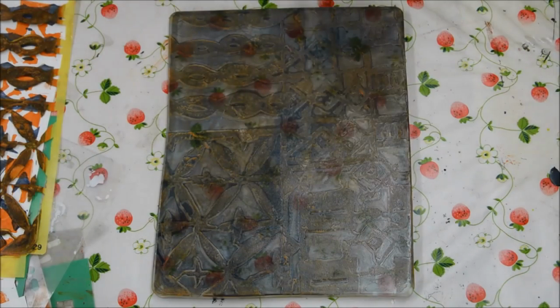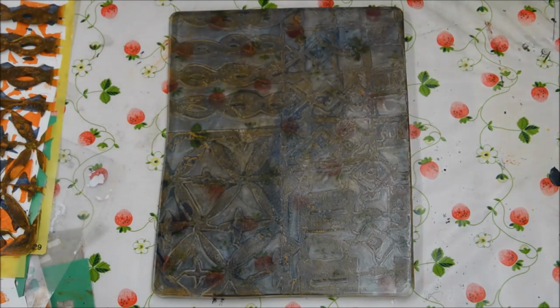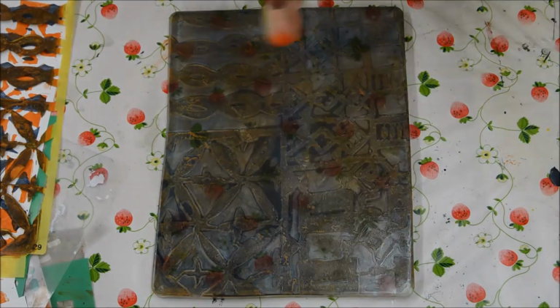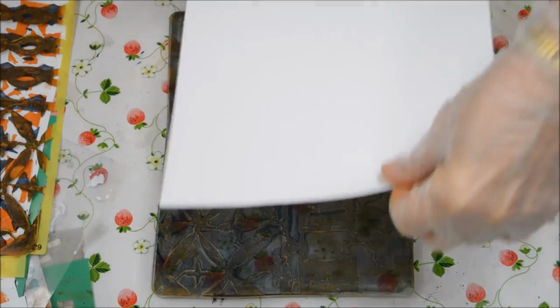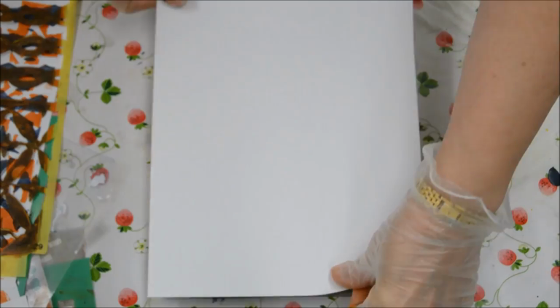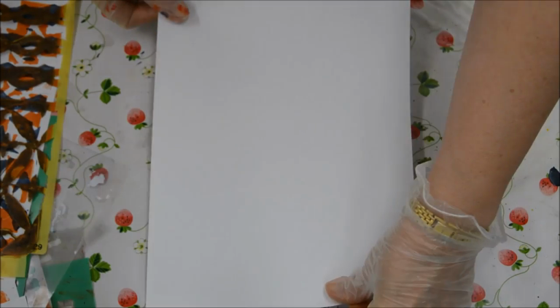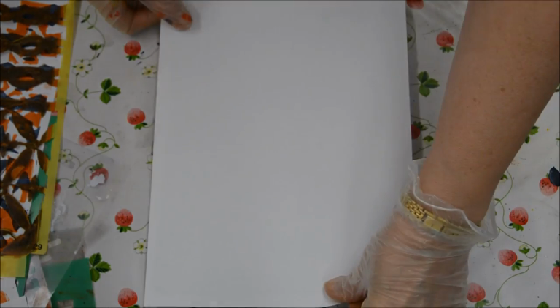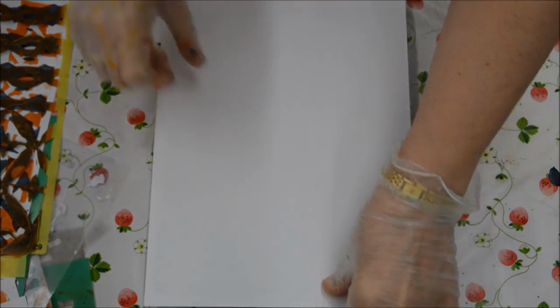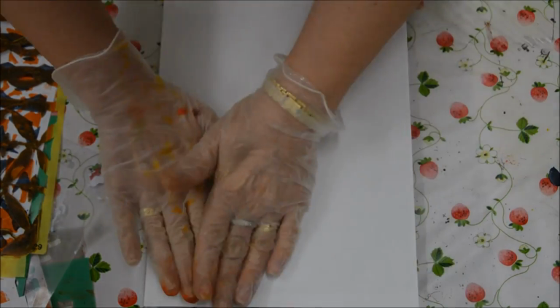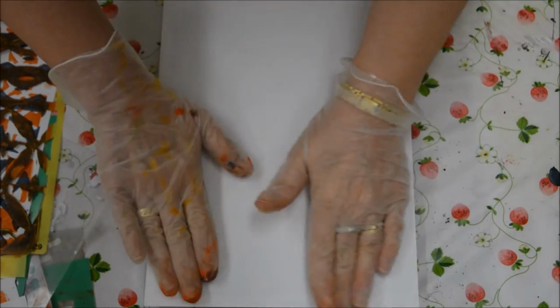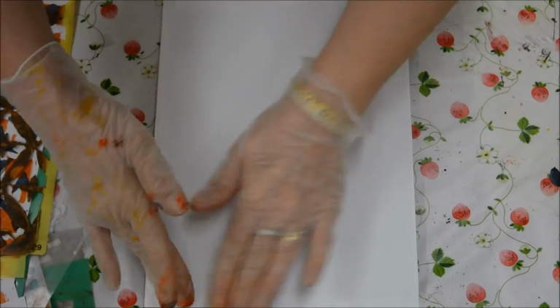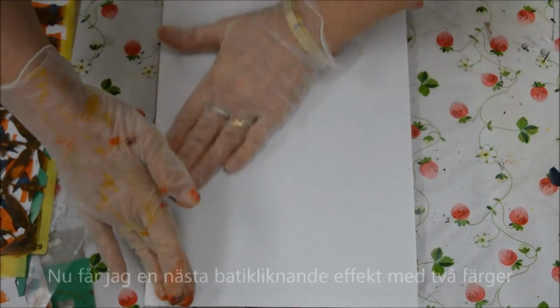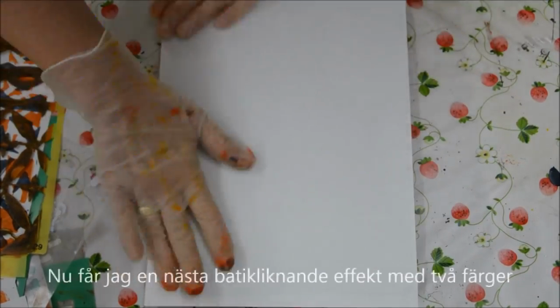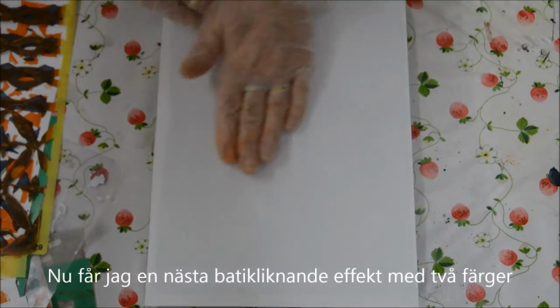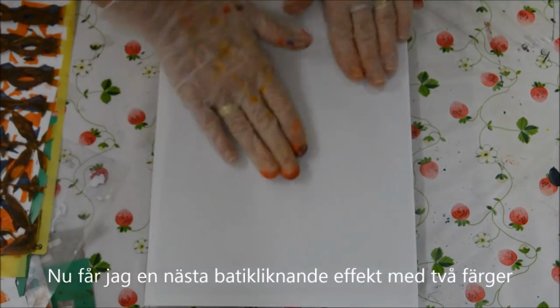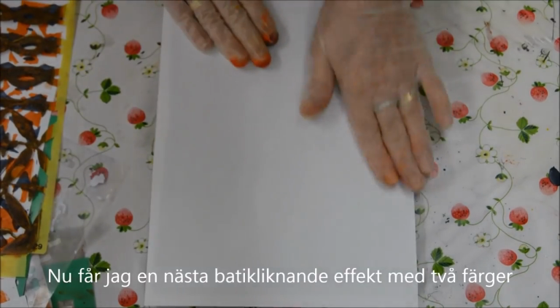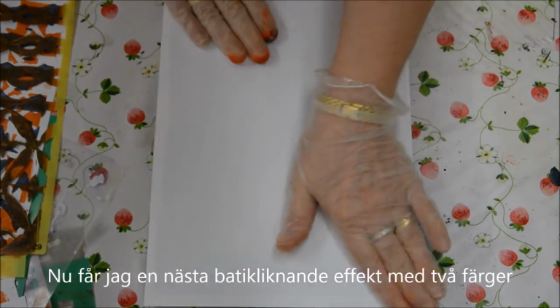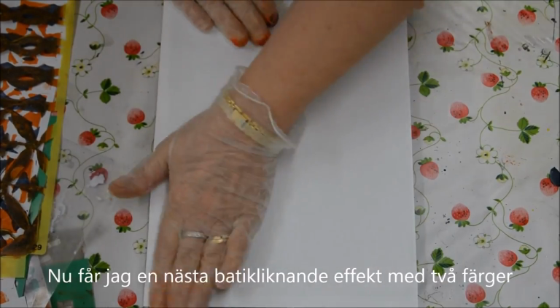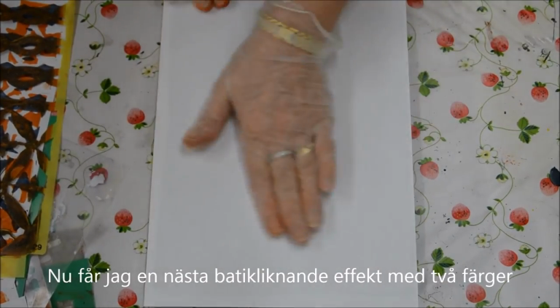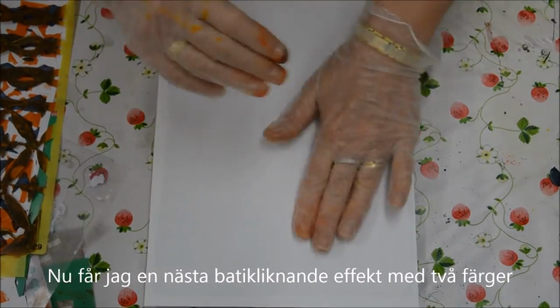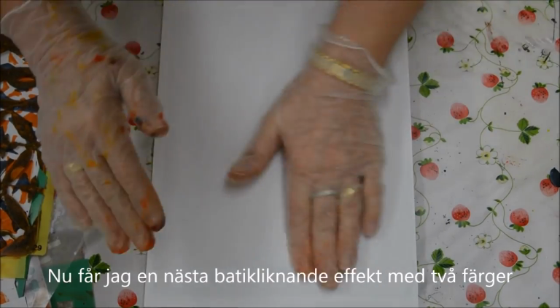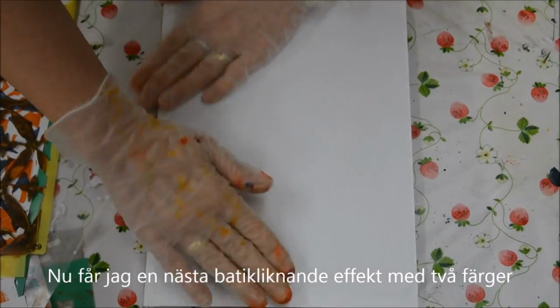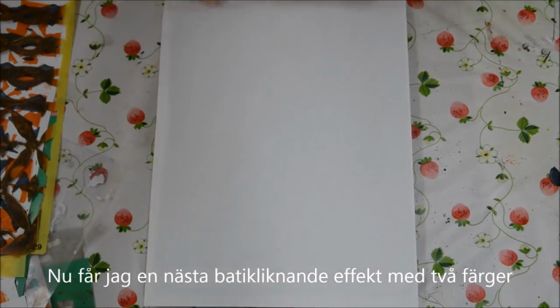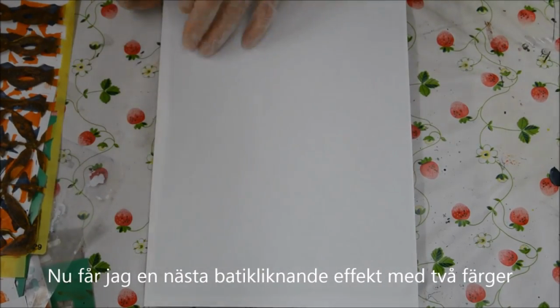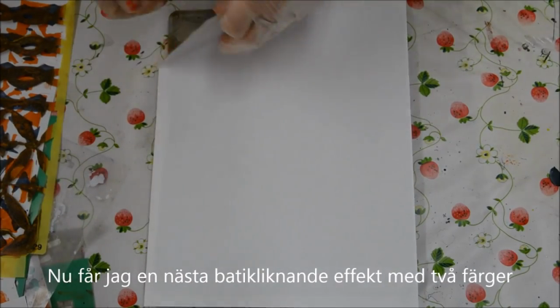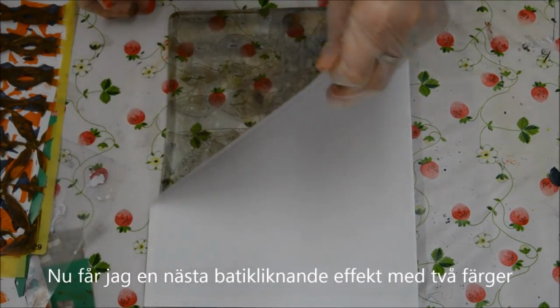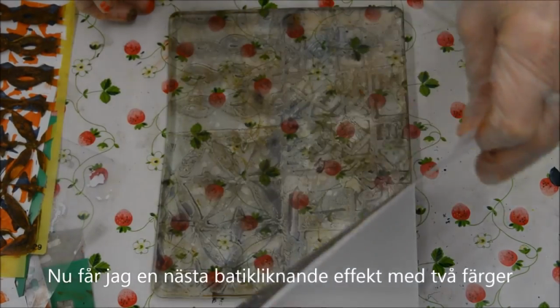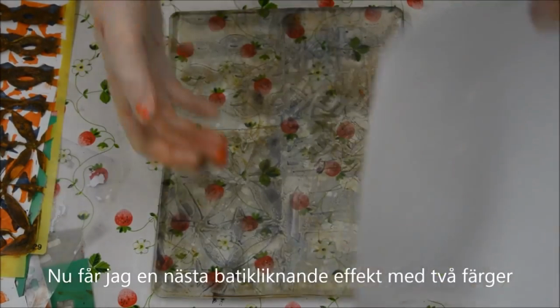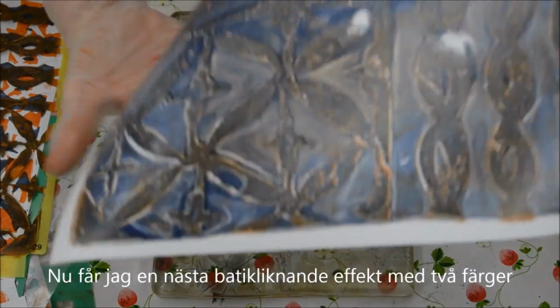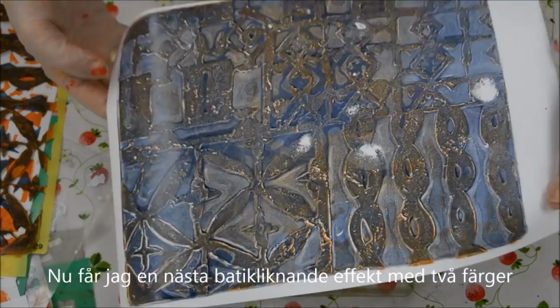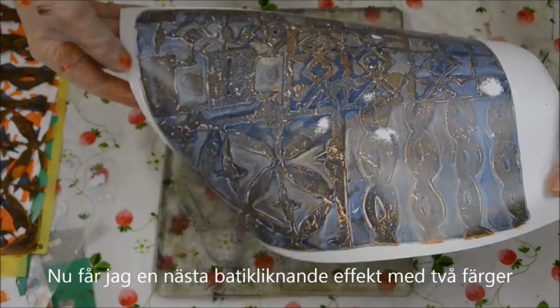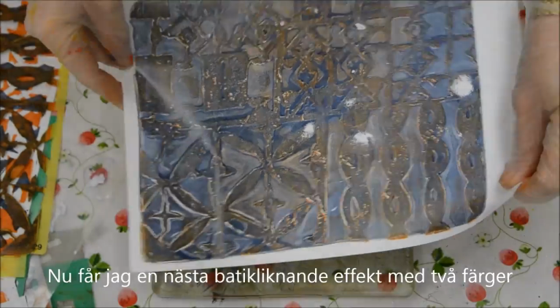...you'll find that the Mars Yellow leaves the pattern on the jelly plate. So now when I take my next print, I get a really — it's almost like batik — wonderful effect with those two colours.